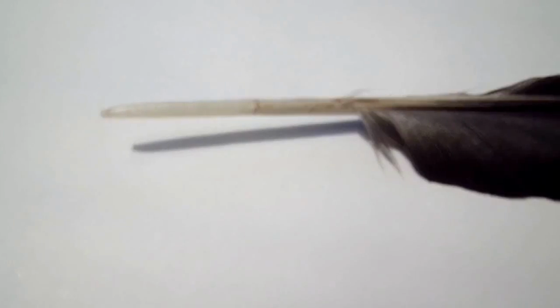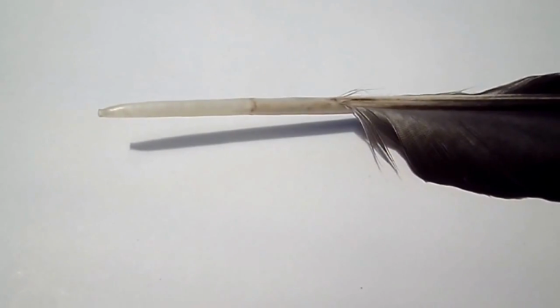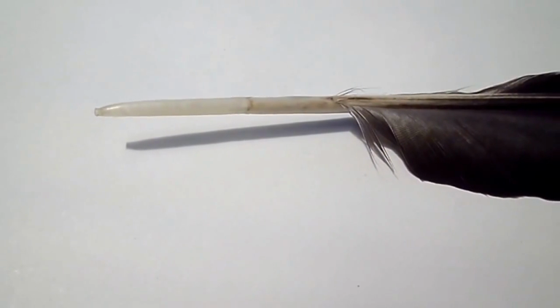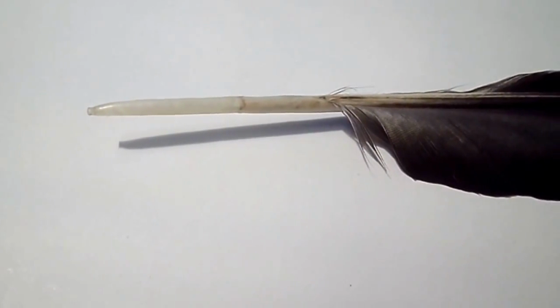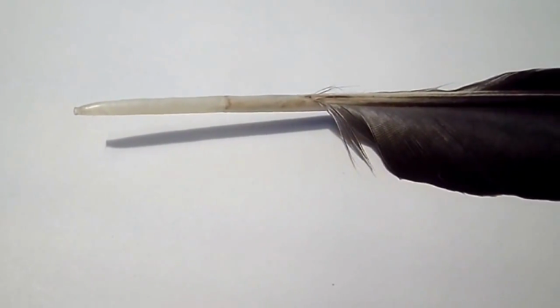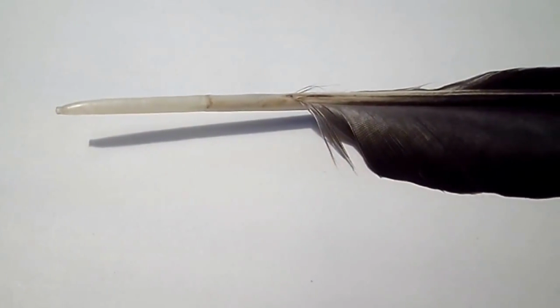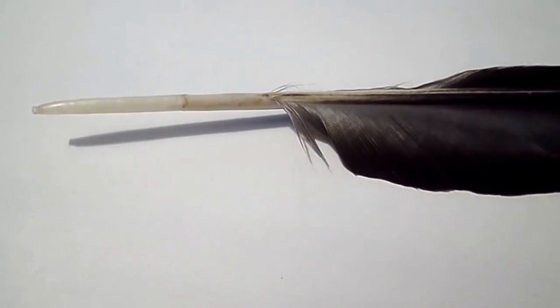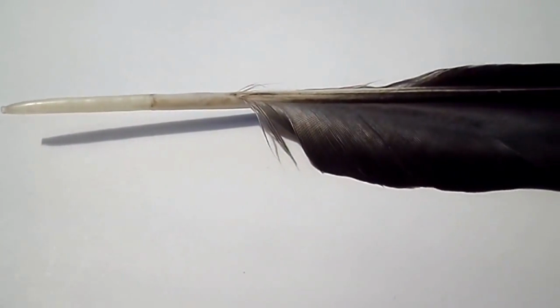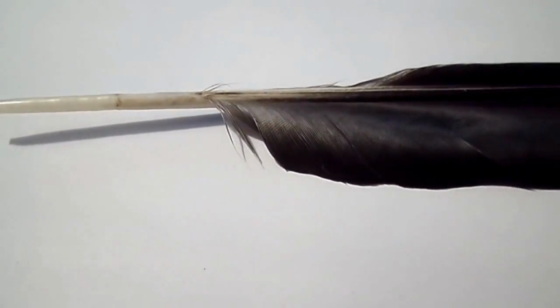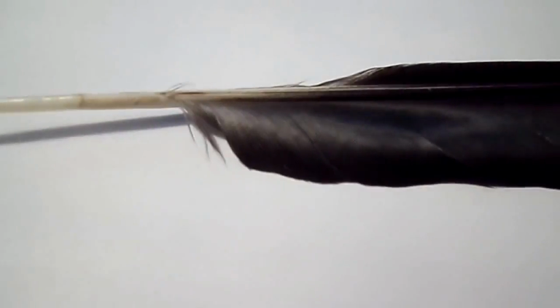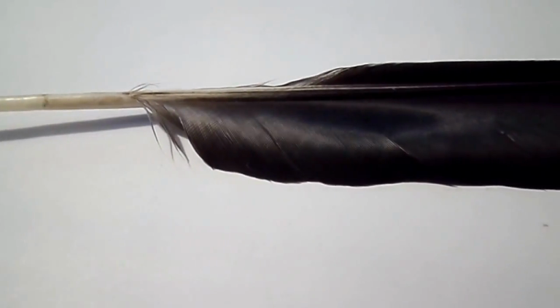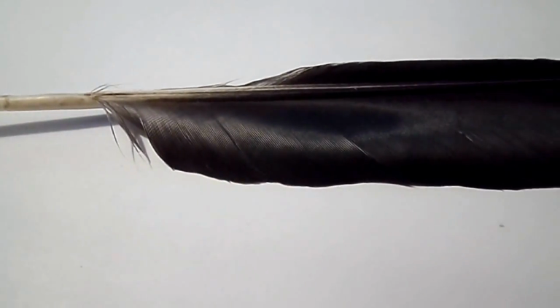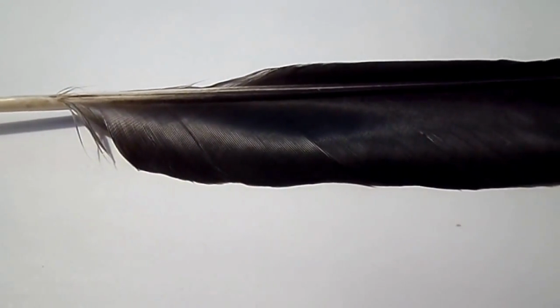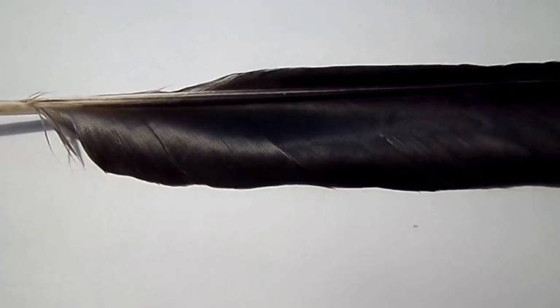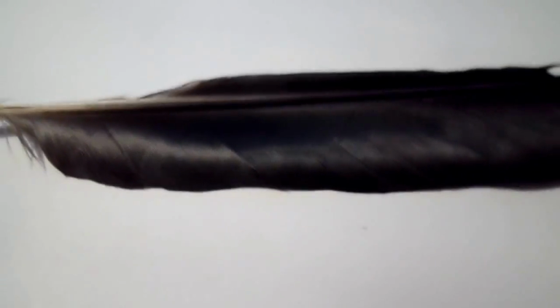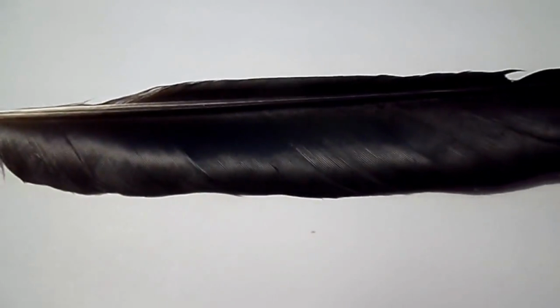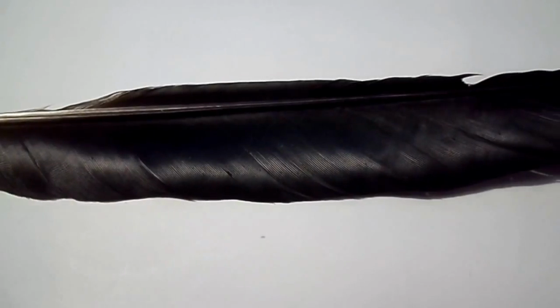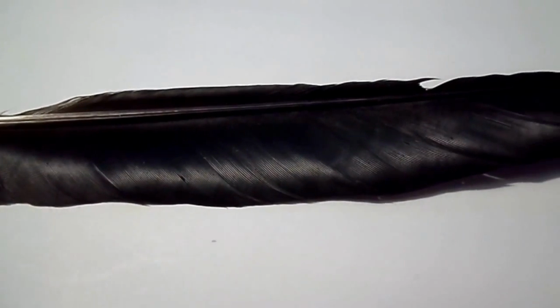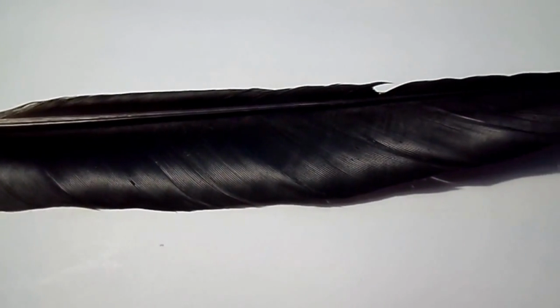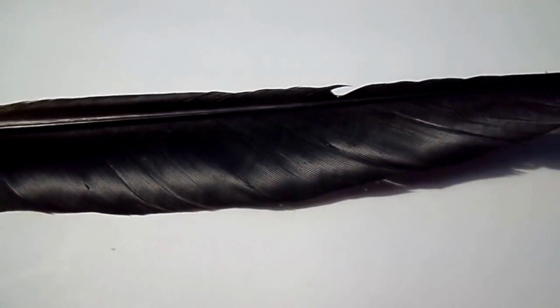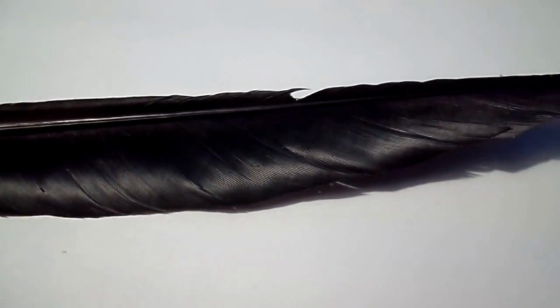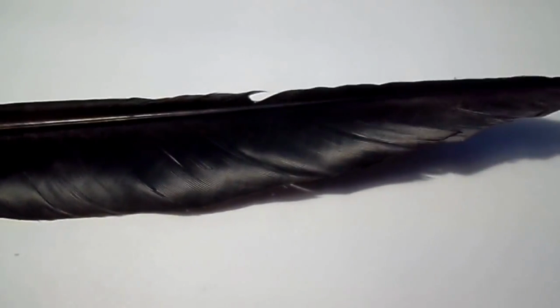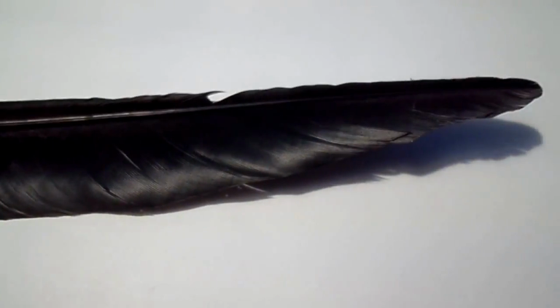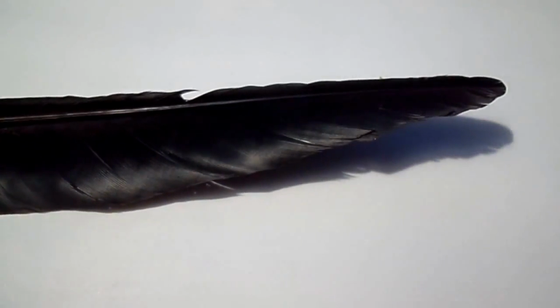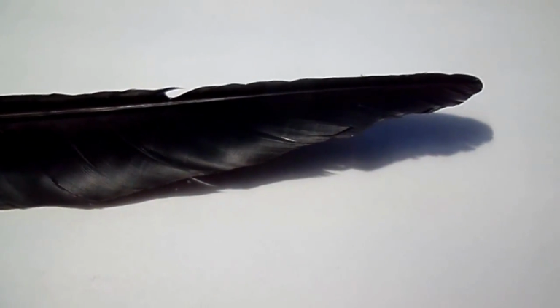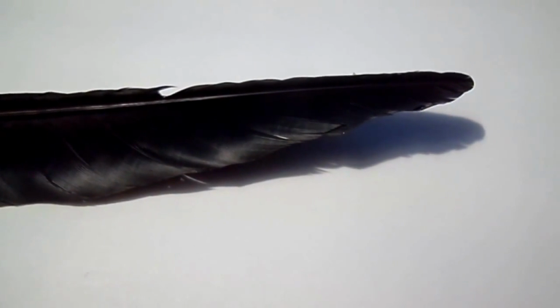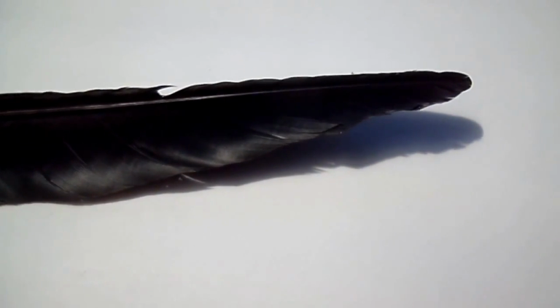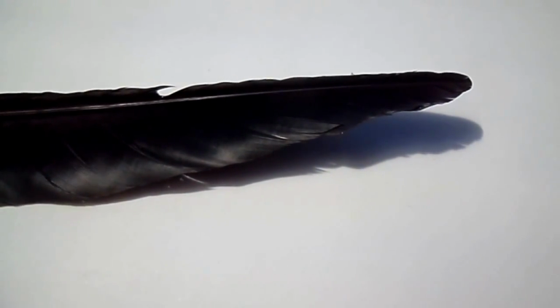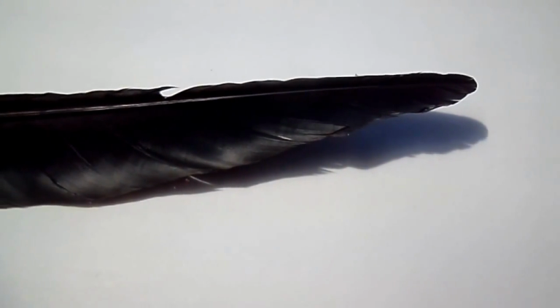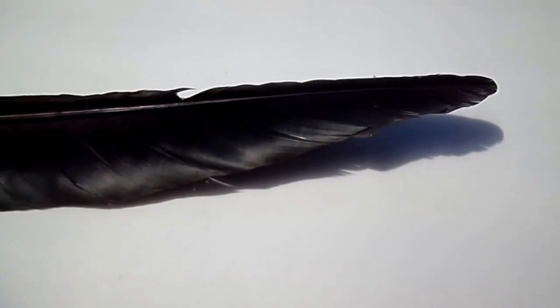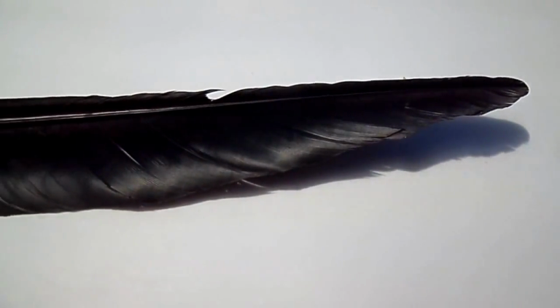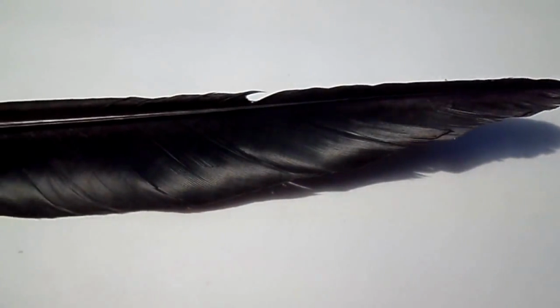Bird feathers are made of a very tough protein known as keratin. It's the same protein that's found in the talons, the claws, and the scales. It's also the same protein that's found in human hair.